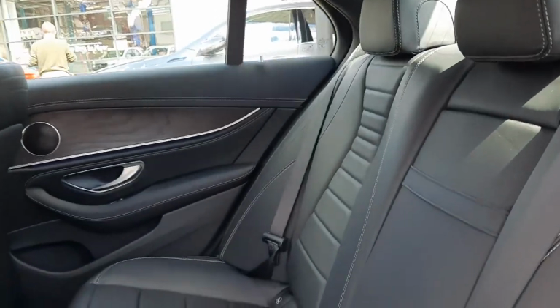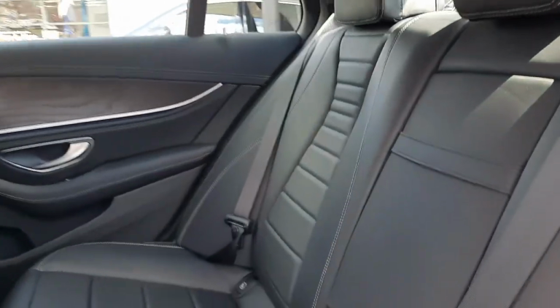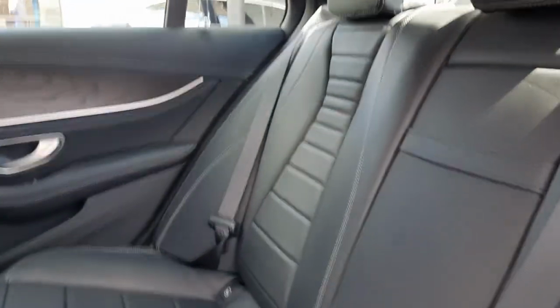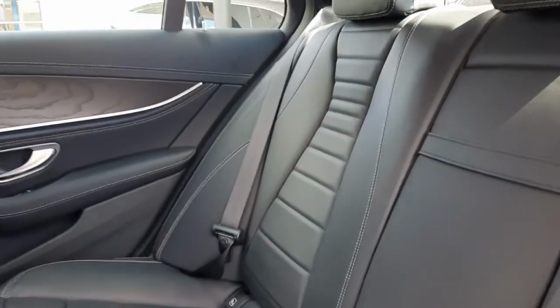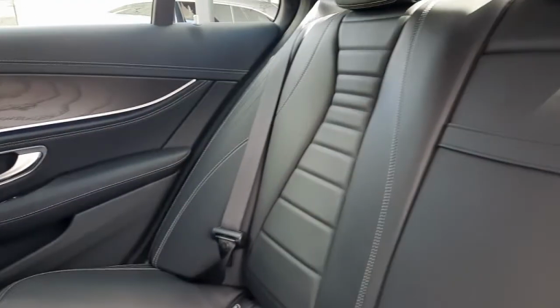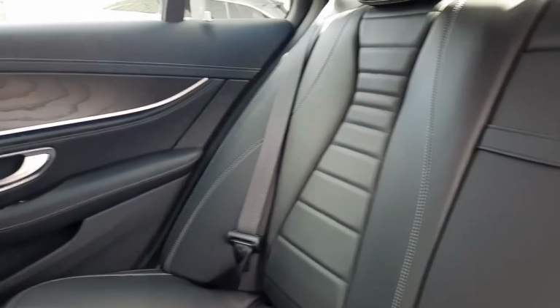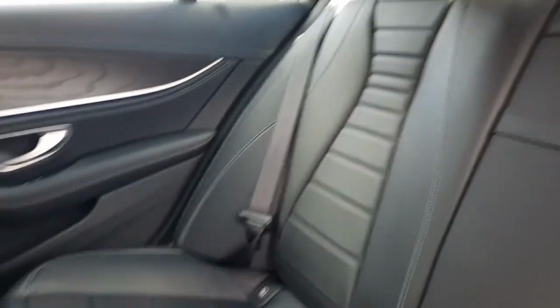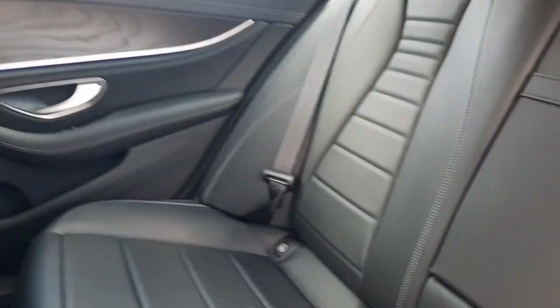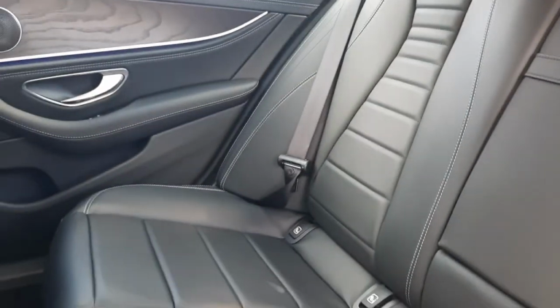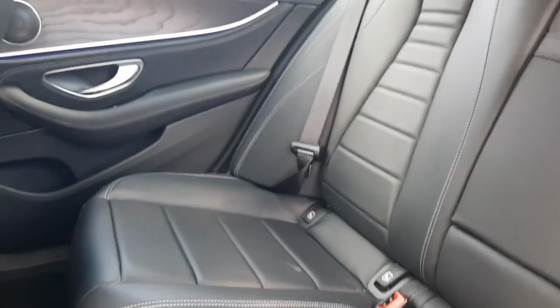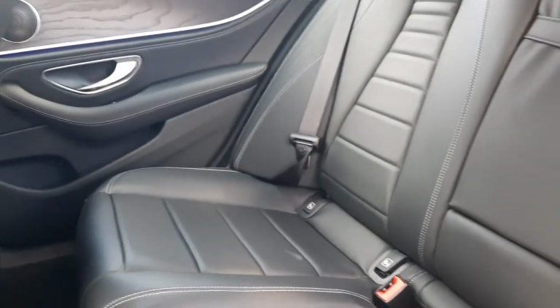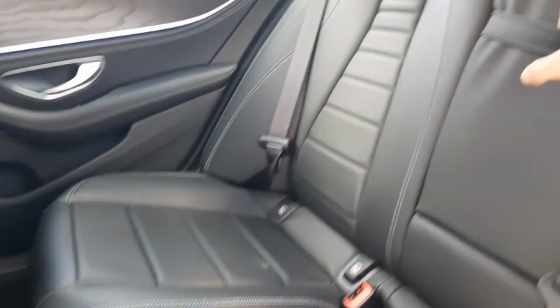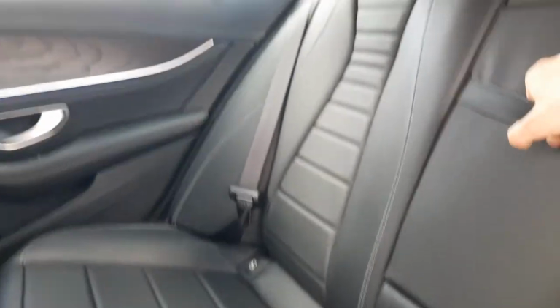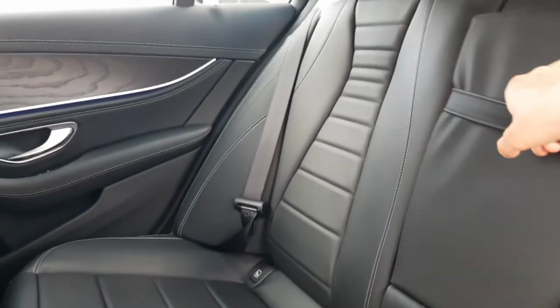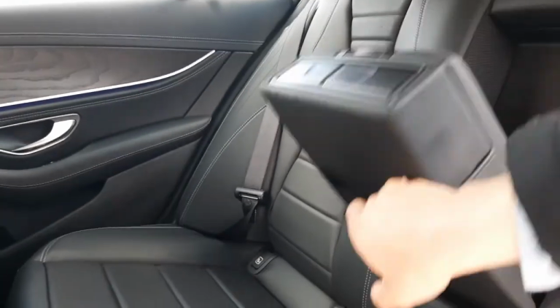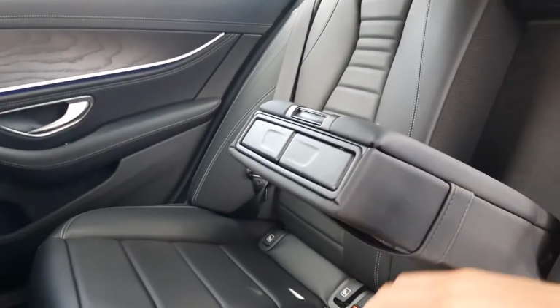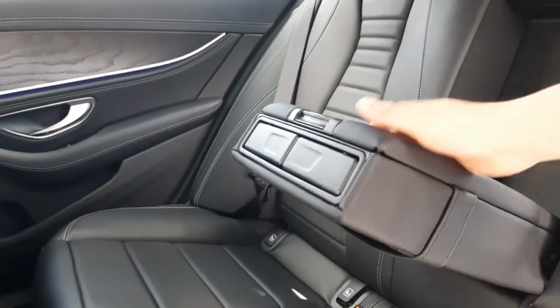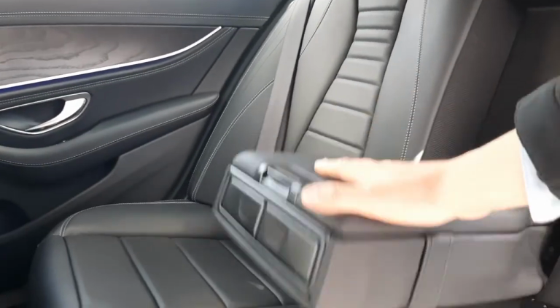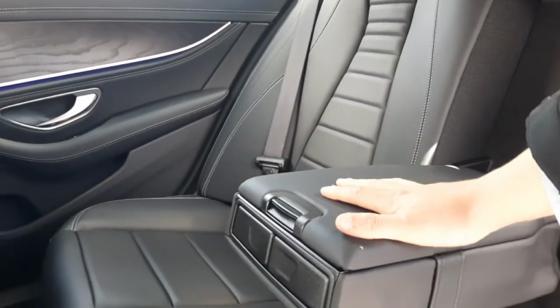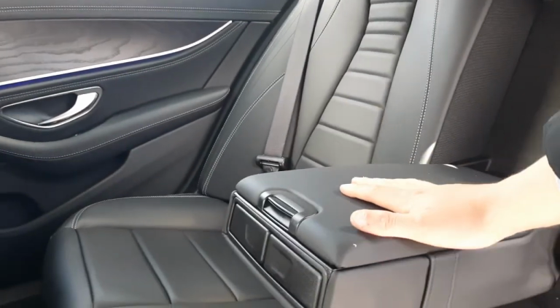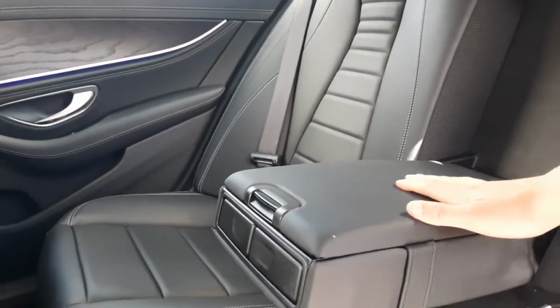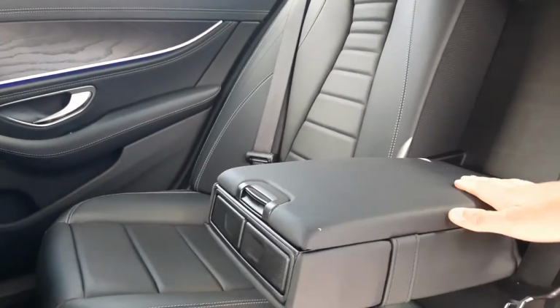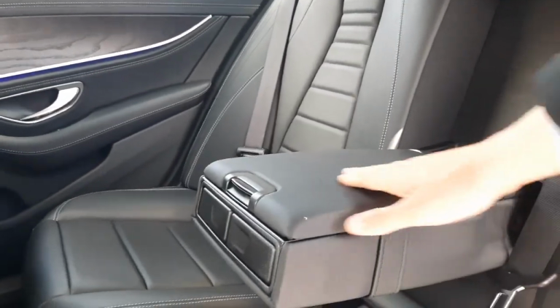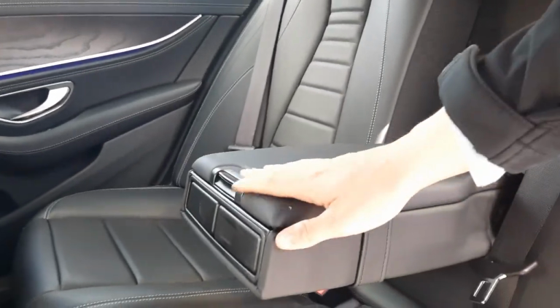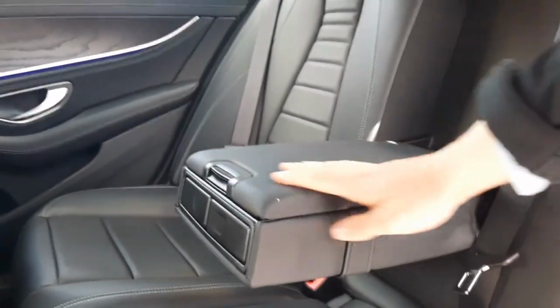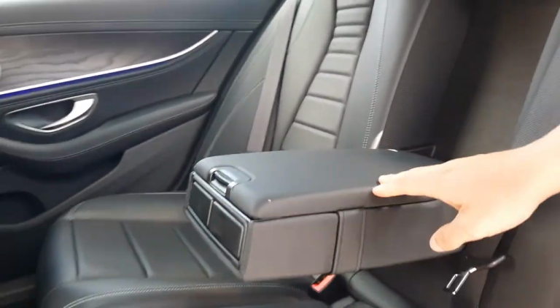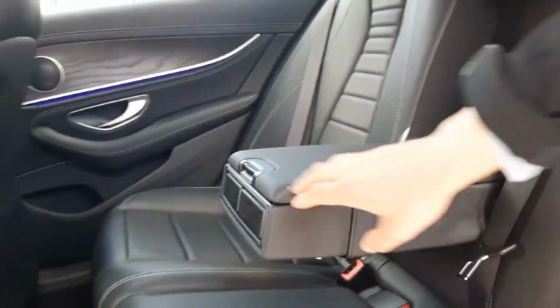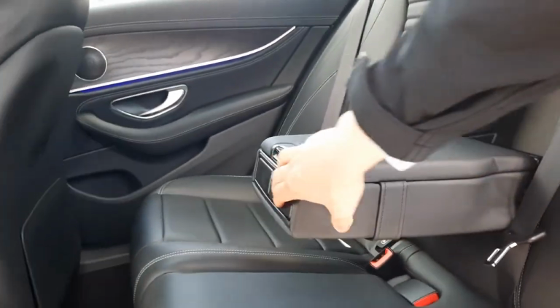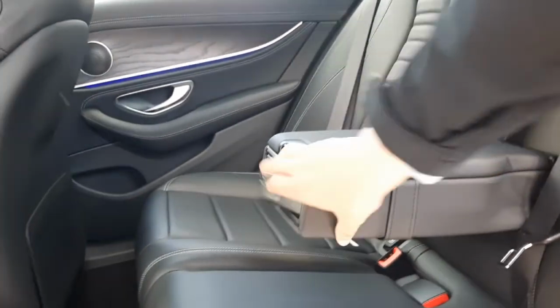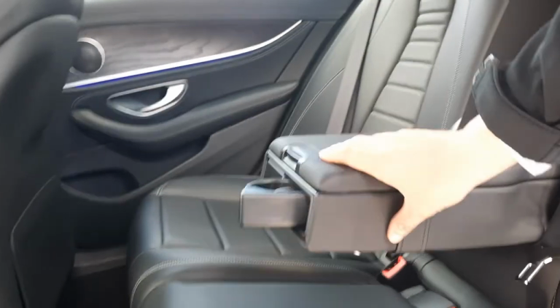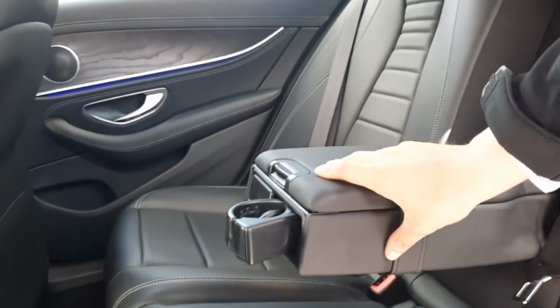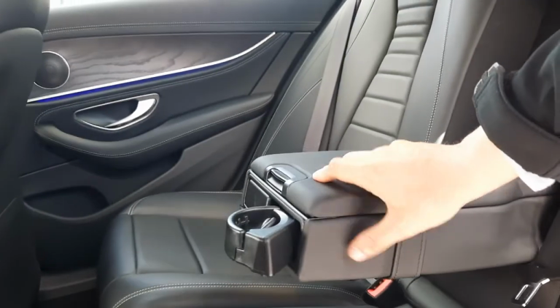Moving into the rear, the leather continues throughout. You've also got the rear armrest with two cup holders.